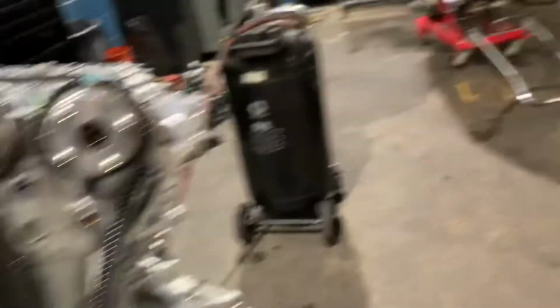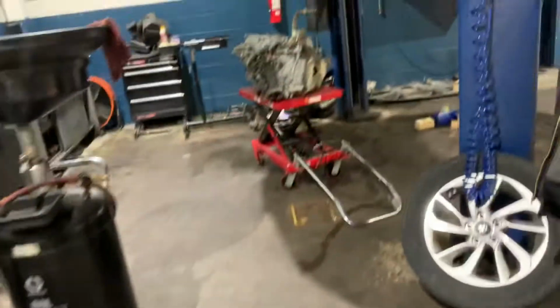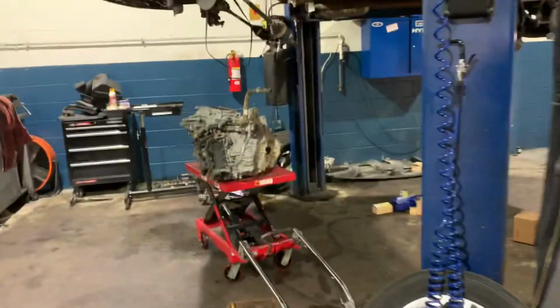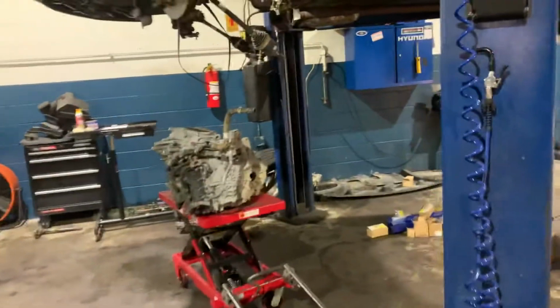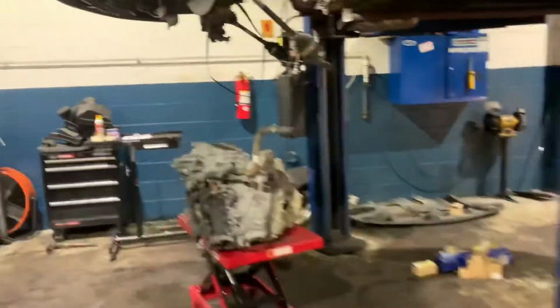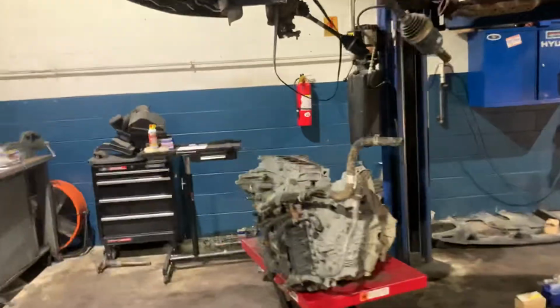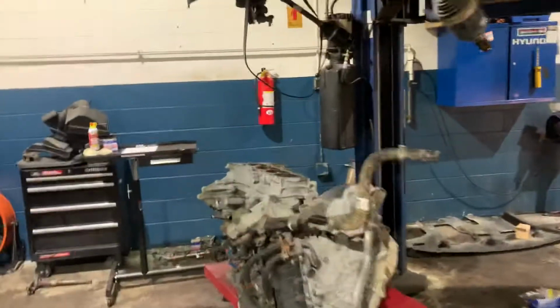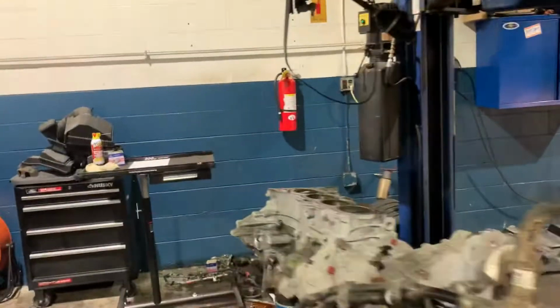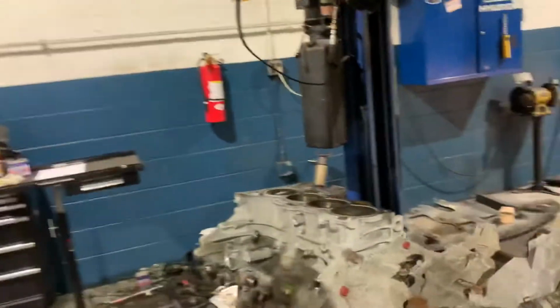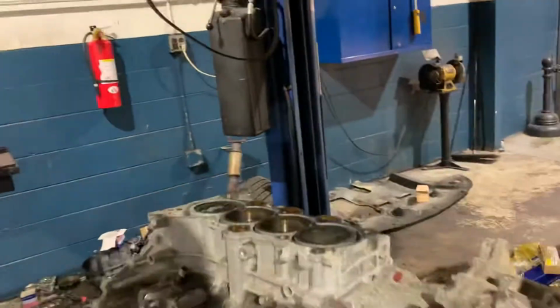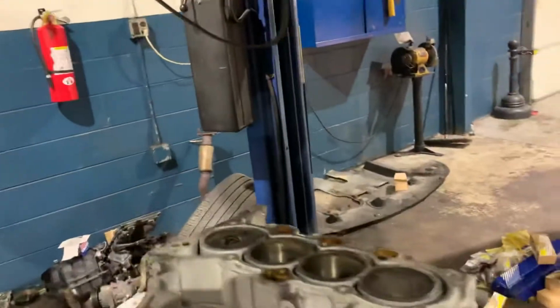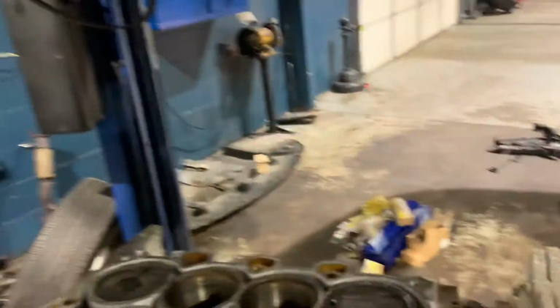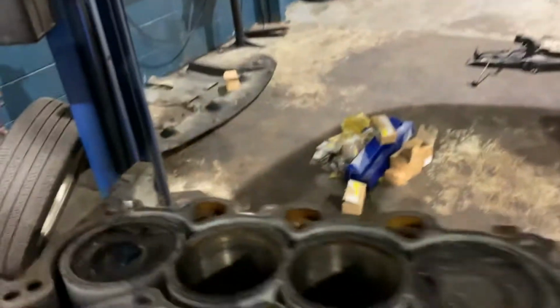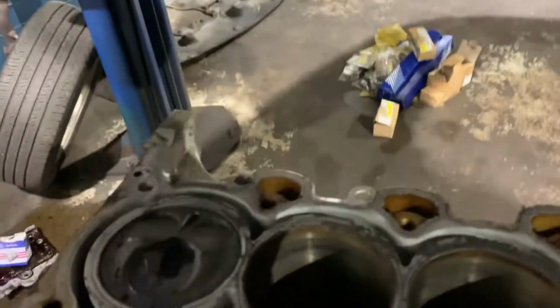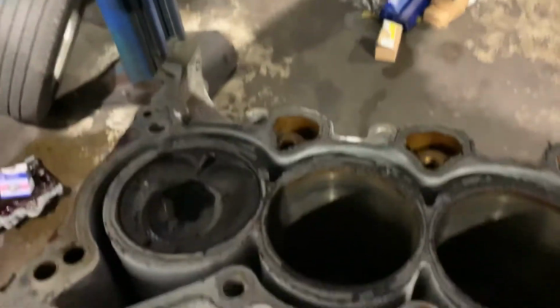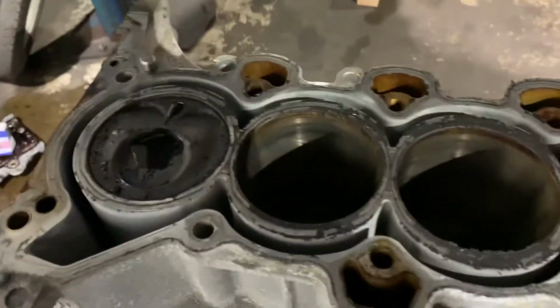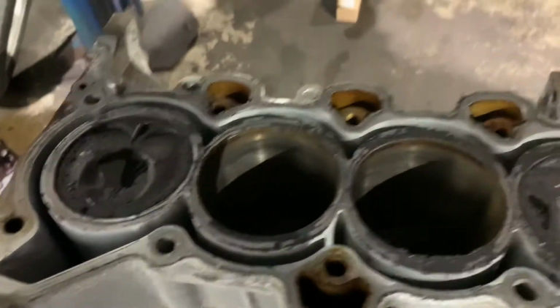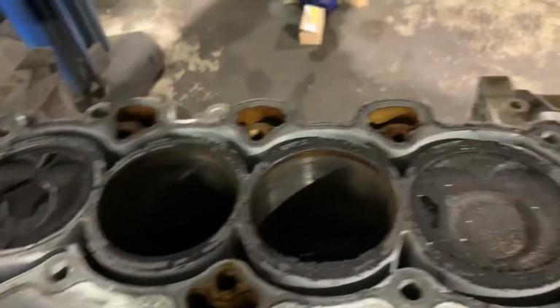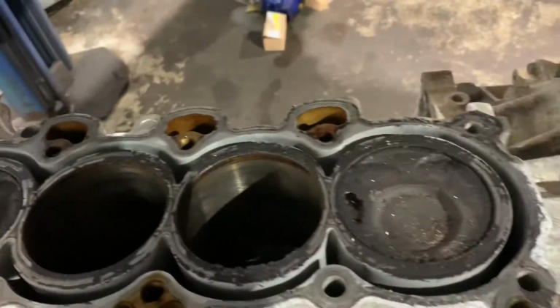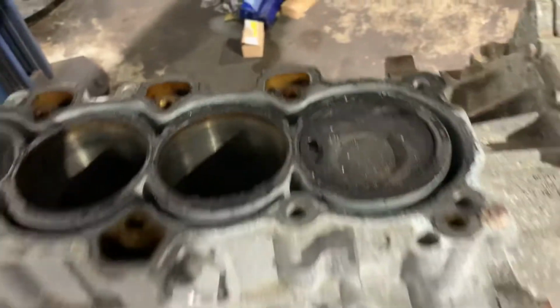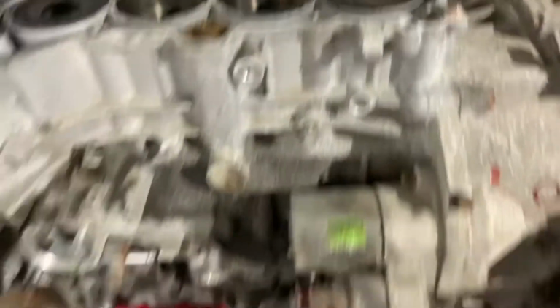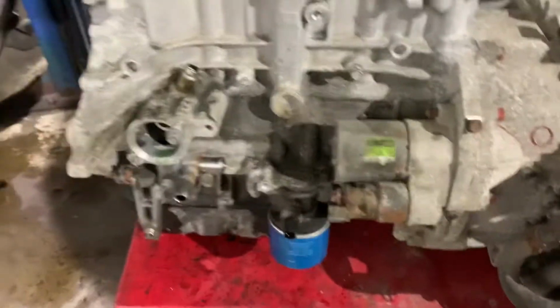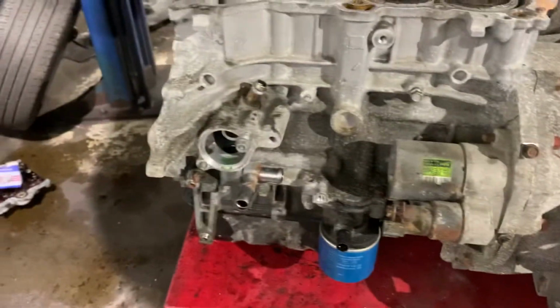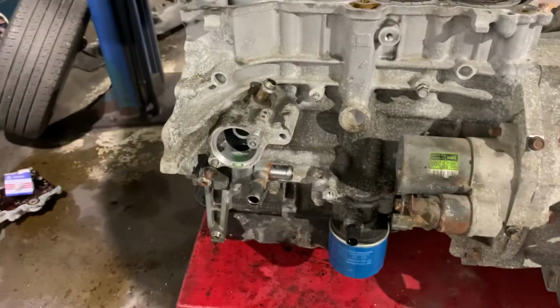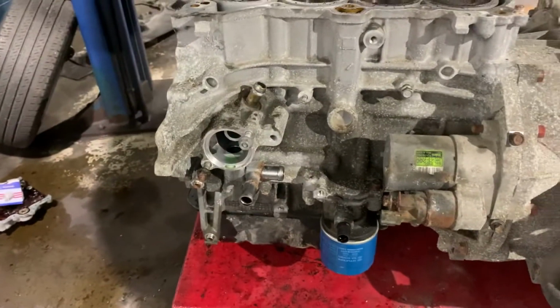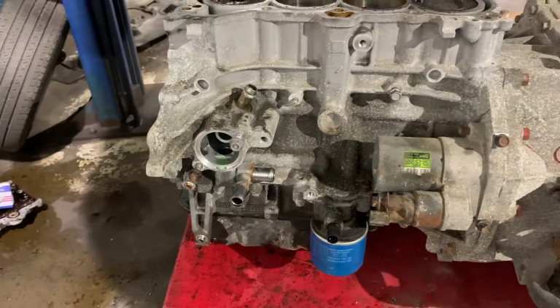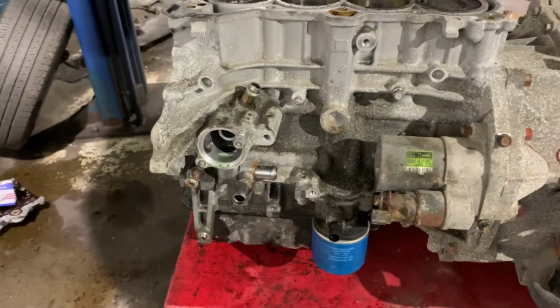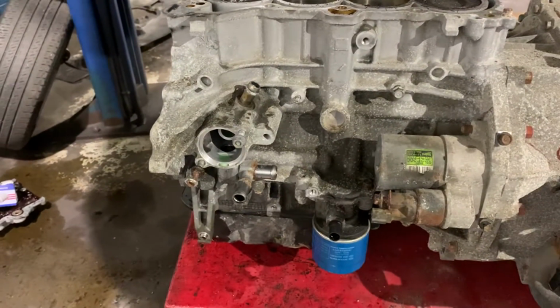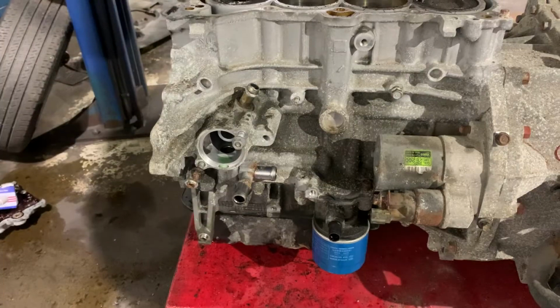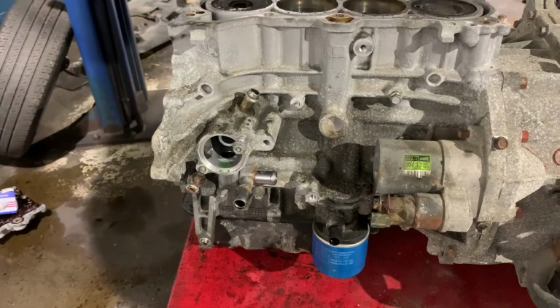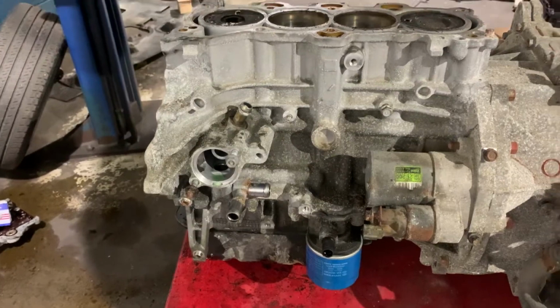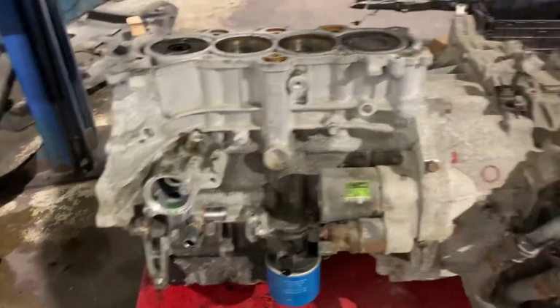This is currently being built for this 2018 Tucson that has a lower end knock. So once I get that apart, I'll show you what's wrong with it.